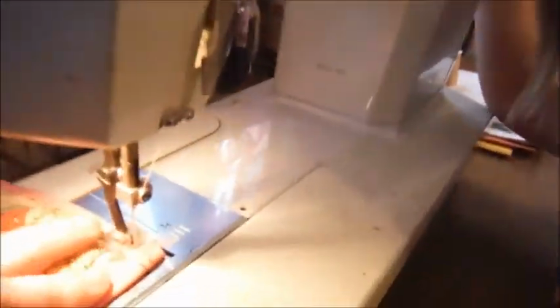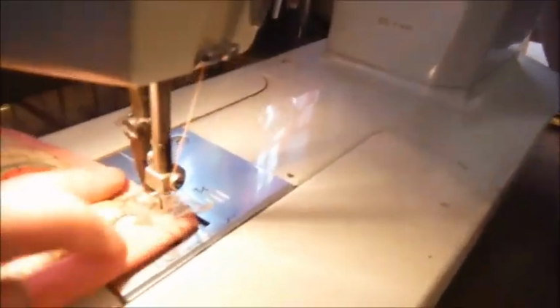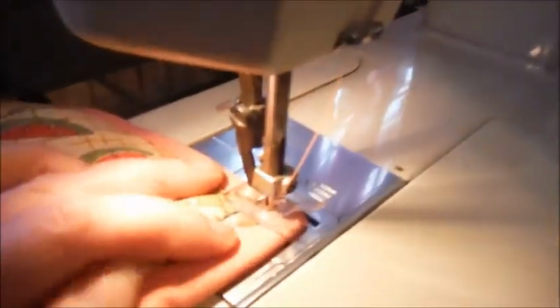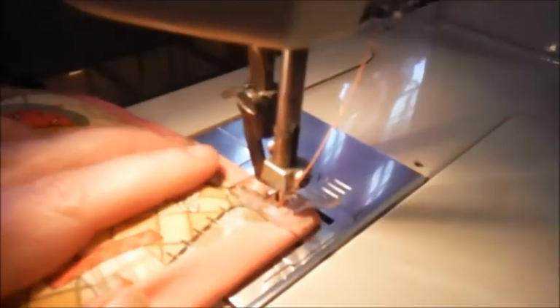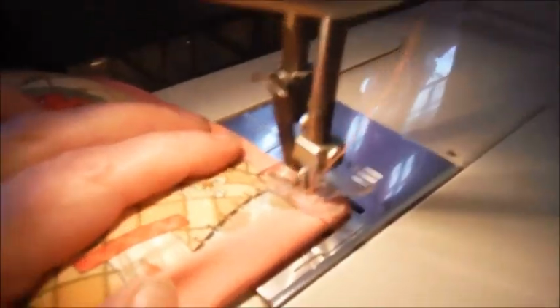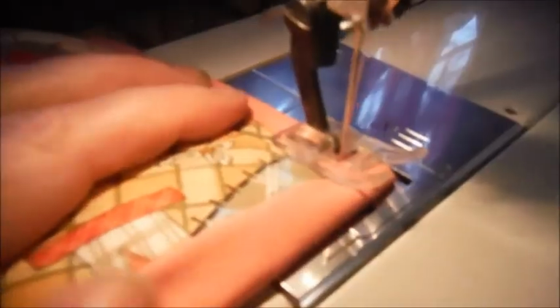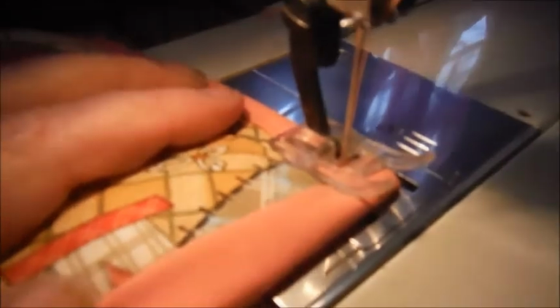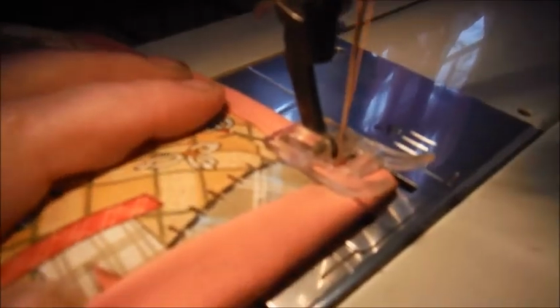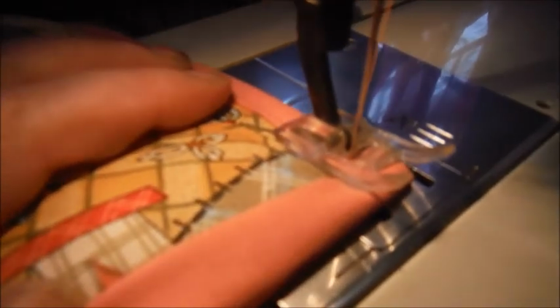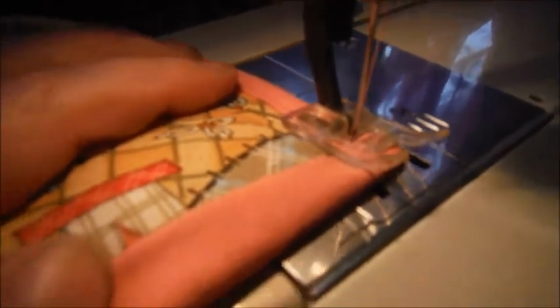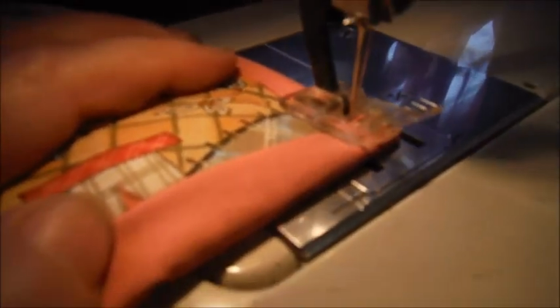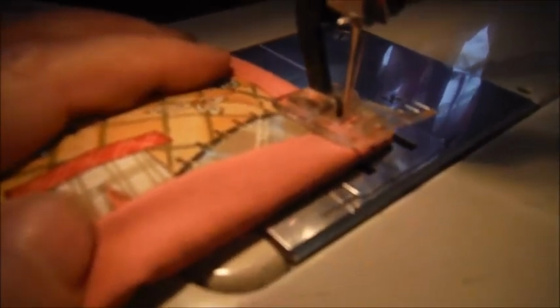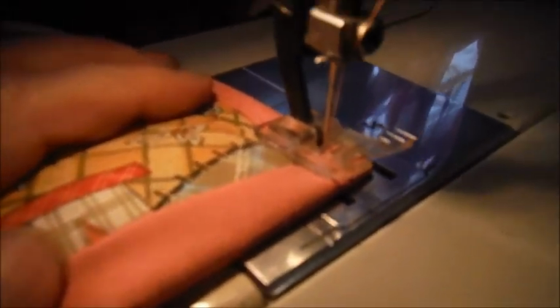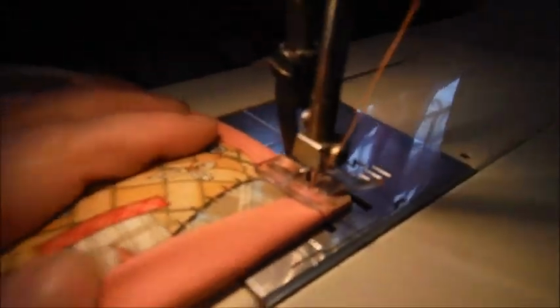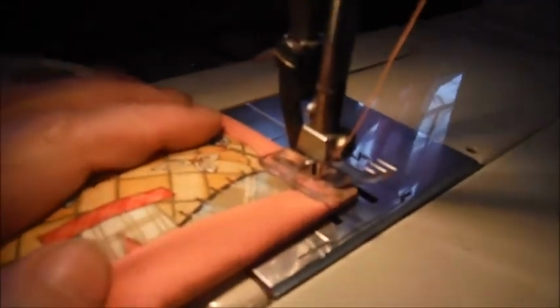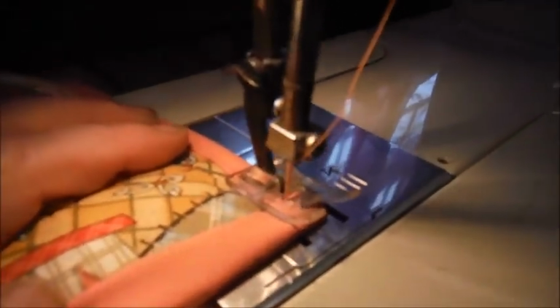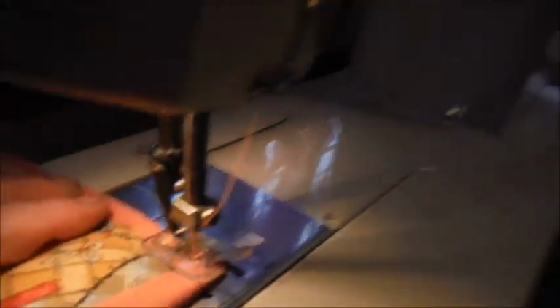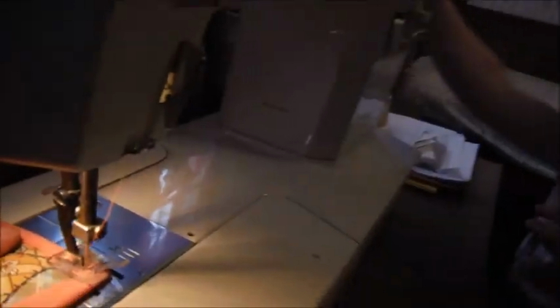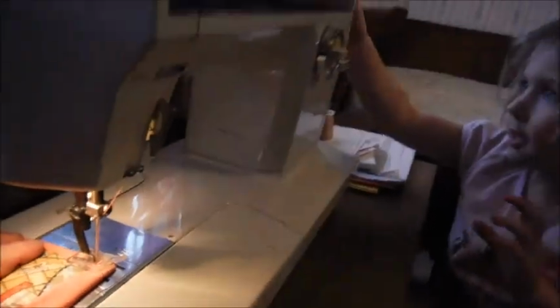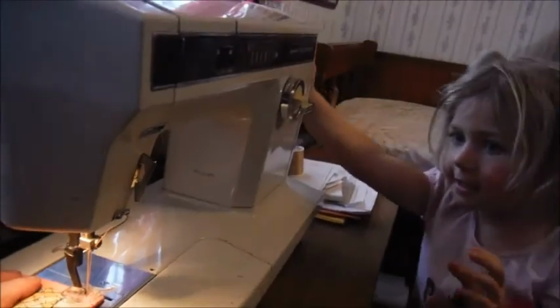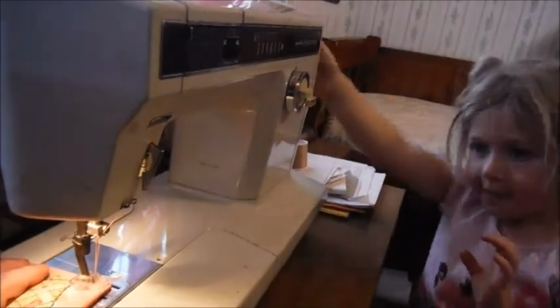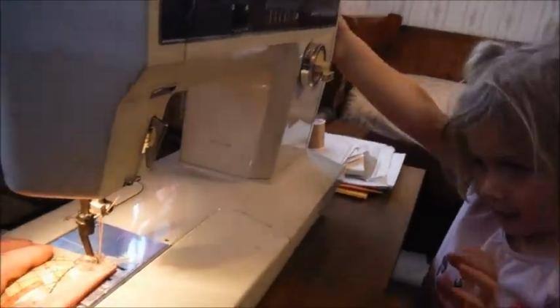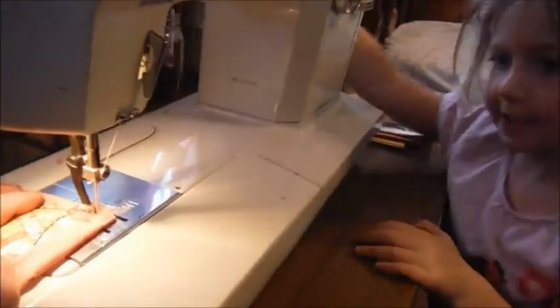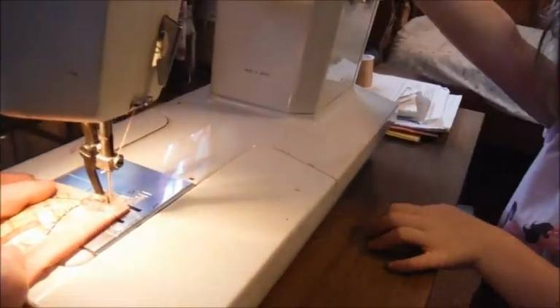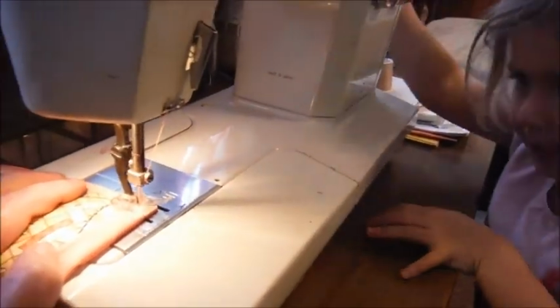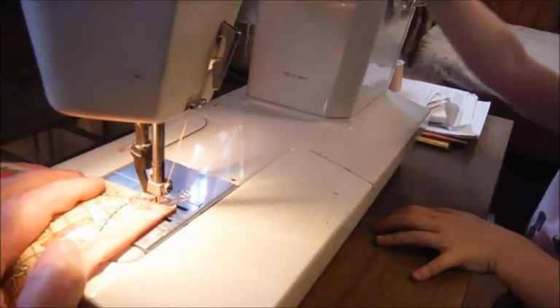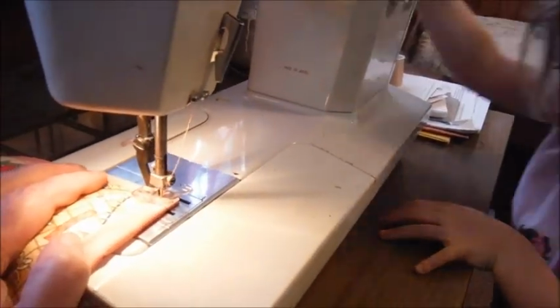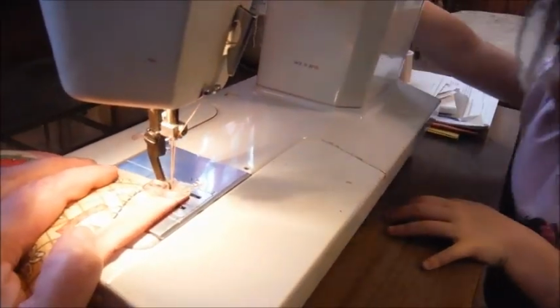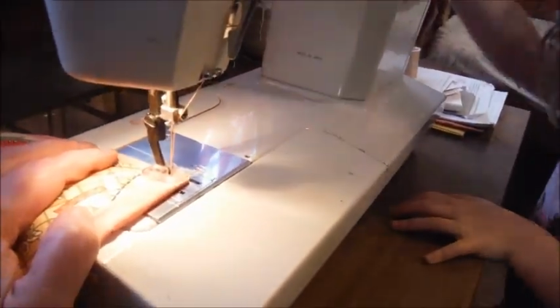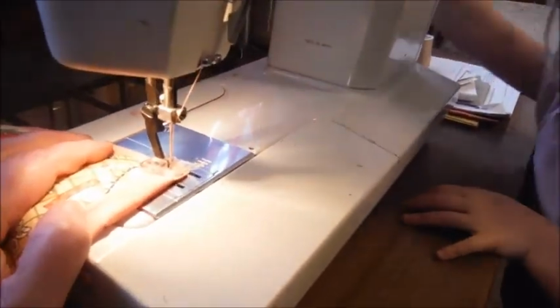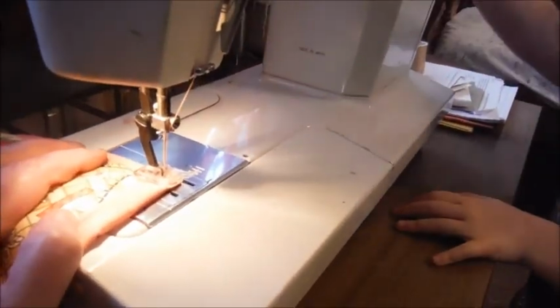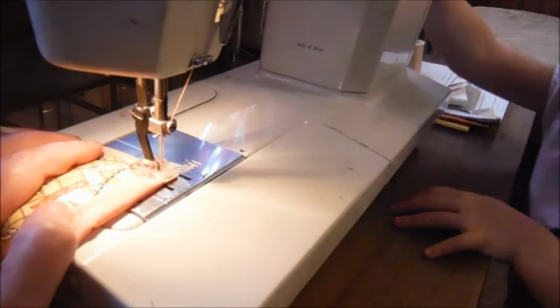We're almost there. A couple more stitches. Two more stitches. Okay, stop.